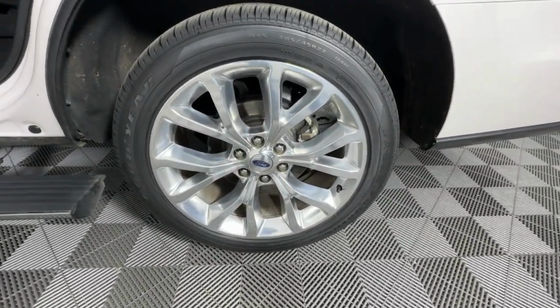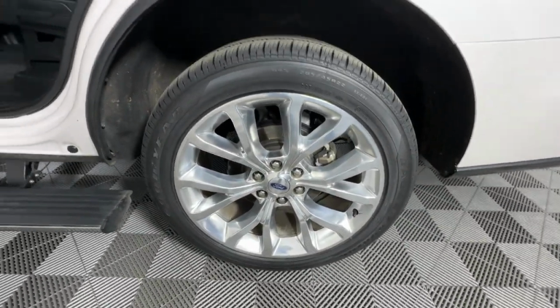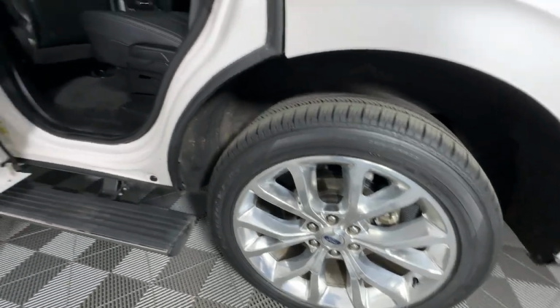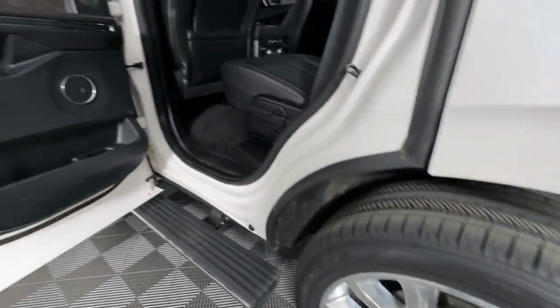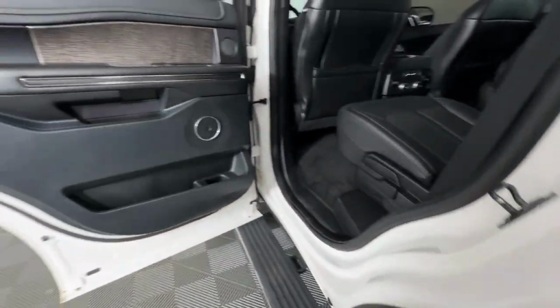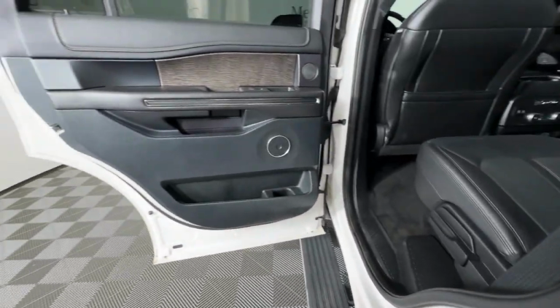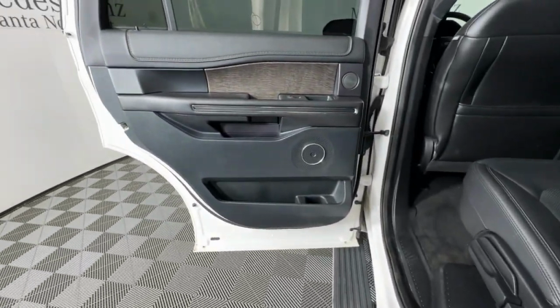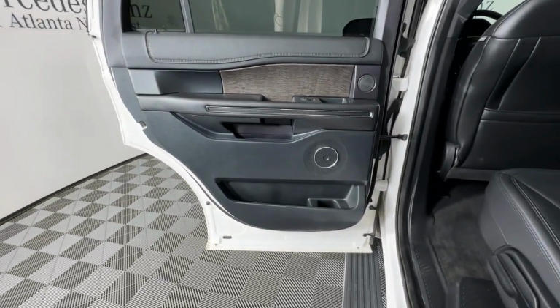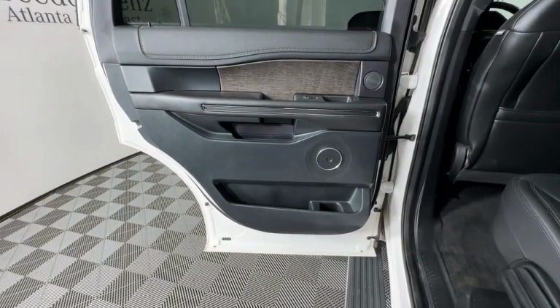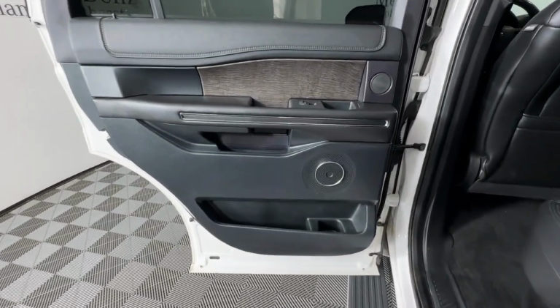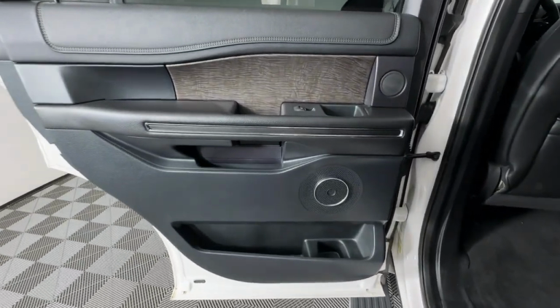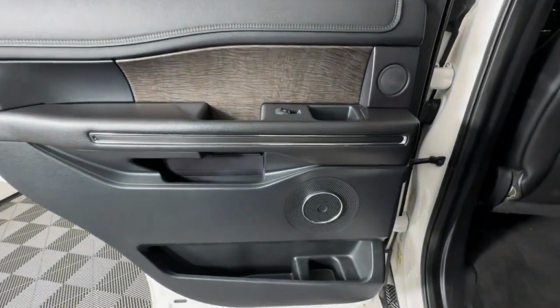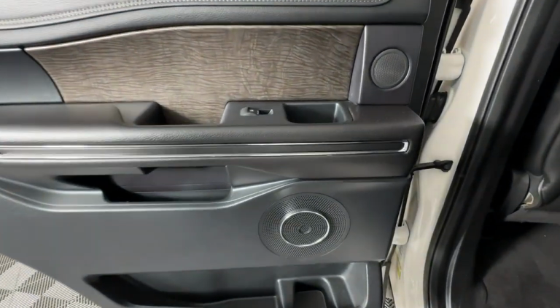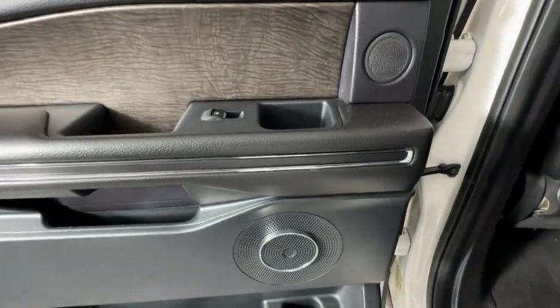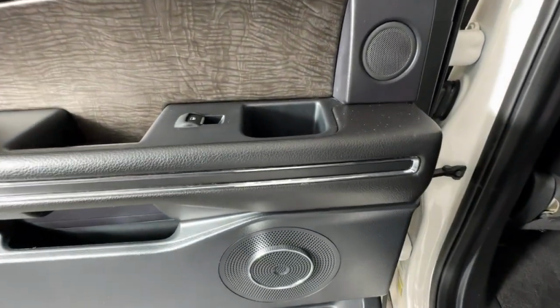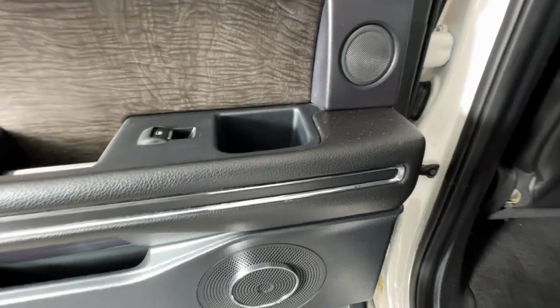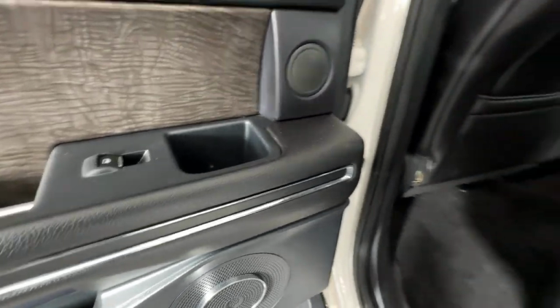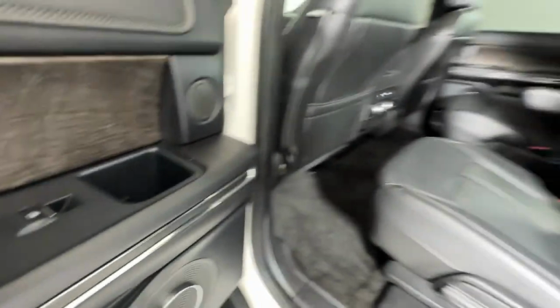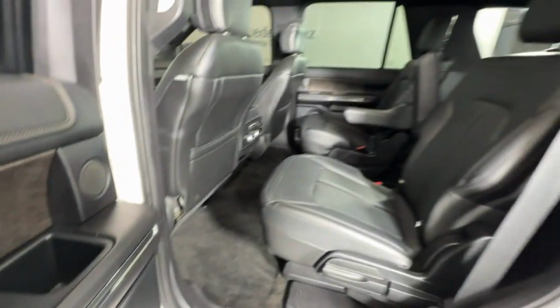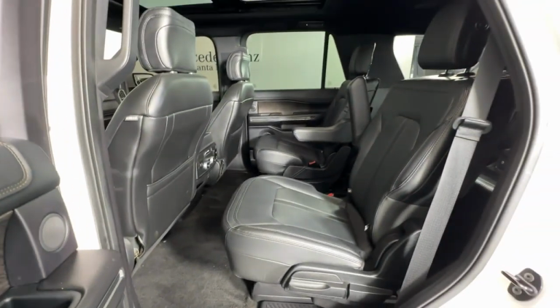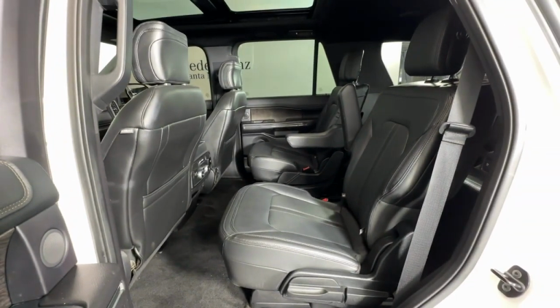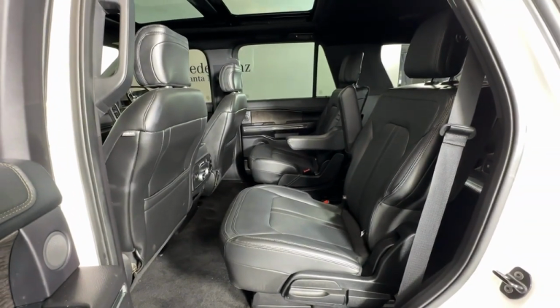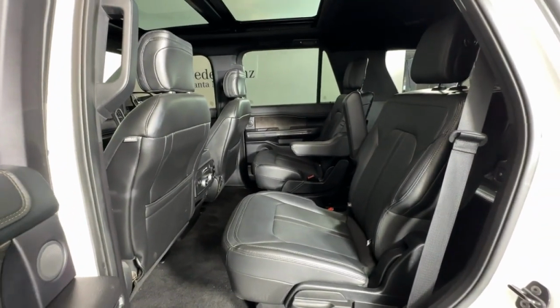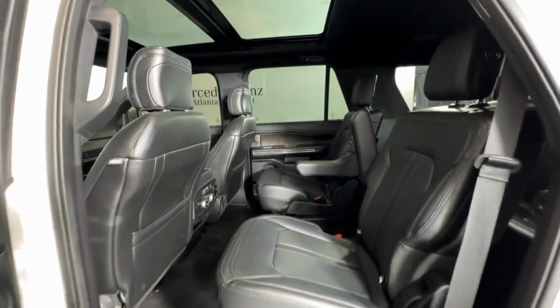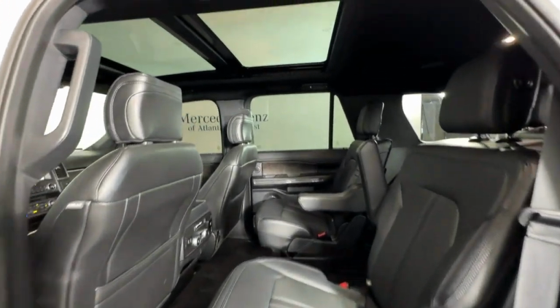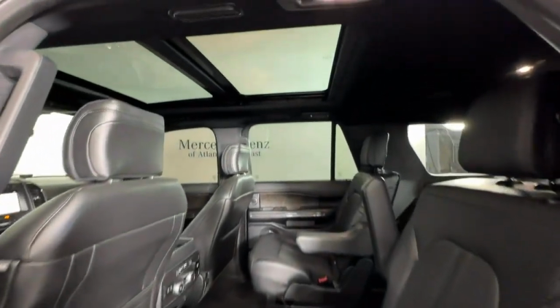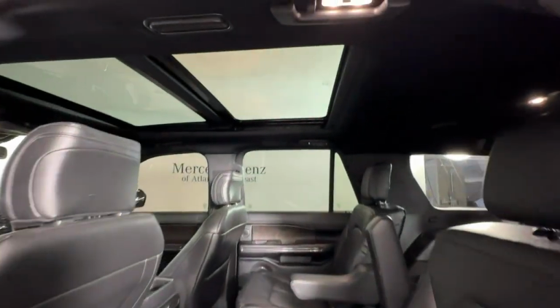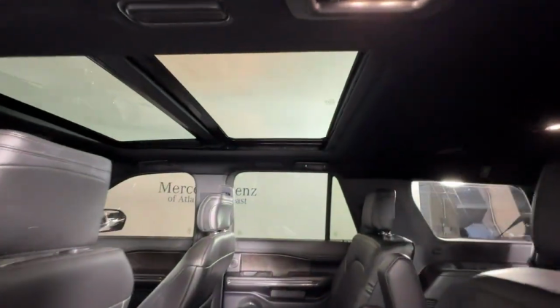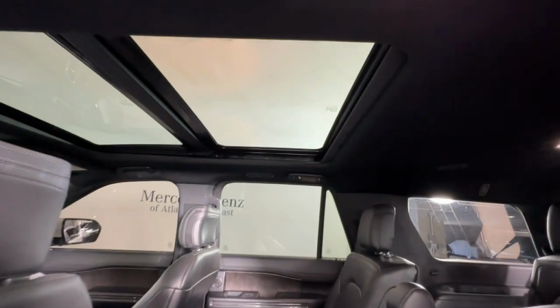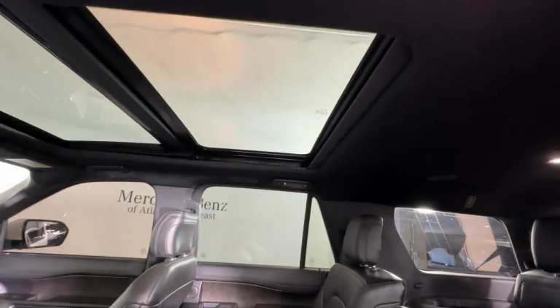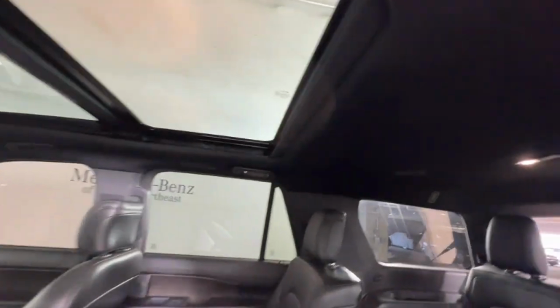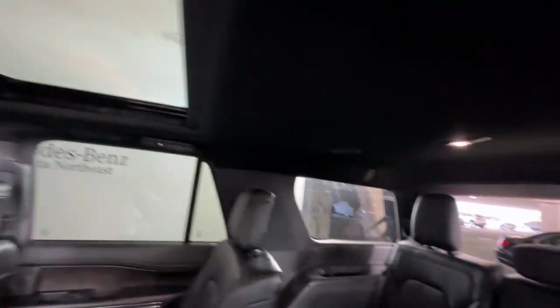Fill this full-size, full-strength, up-for-anything luxury hauler with your friends and family and let the good times roll. Come in for a fun and easy test drive. Our team will make it the best part of your day. Welcome home.